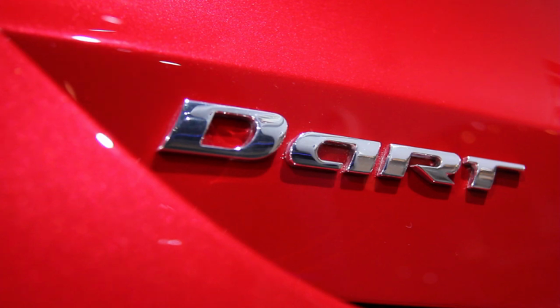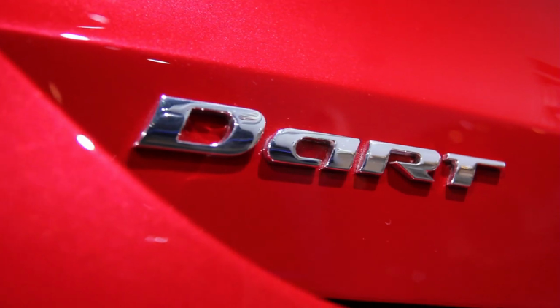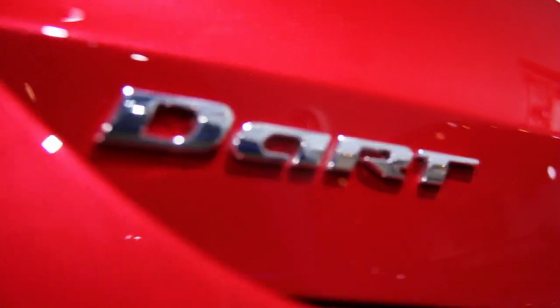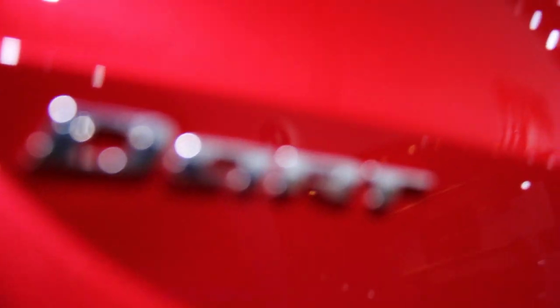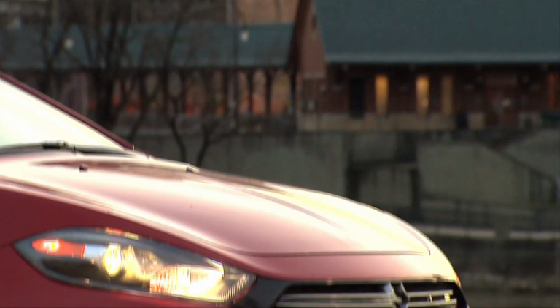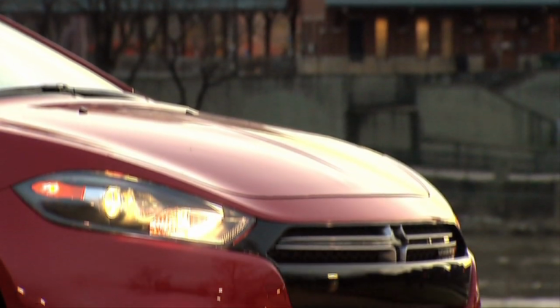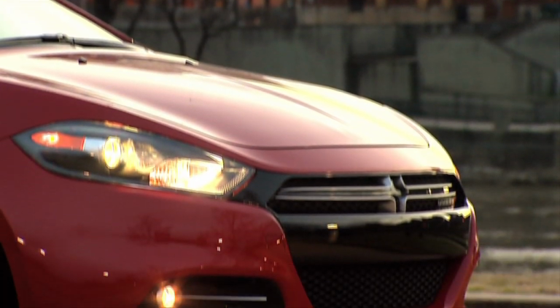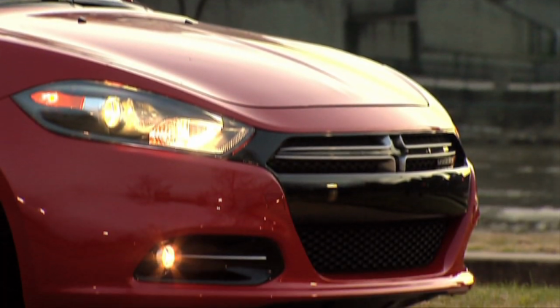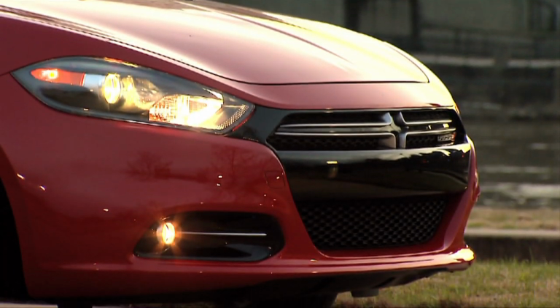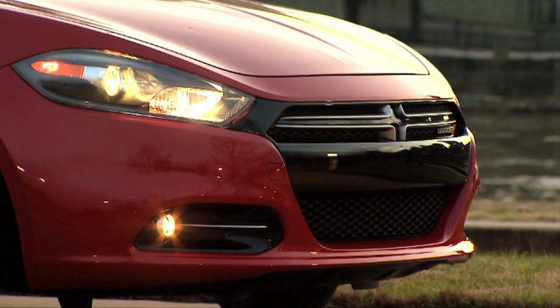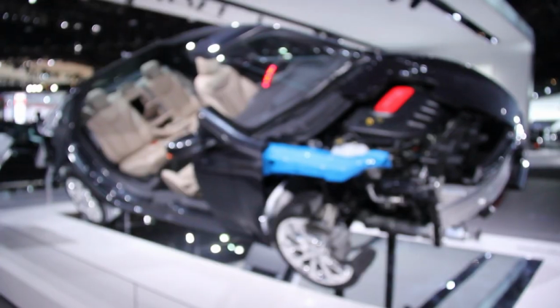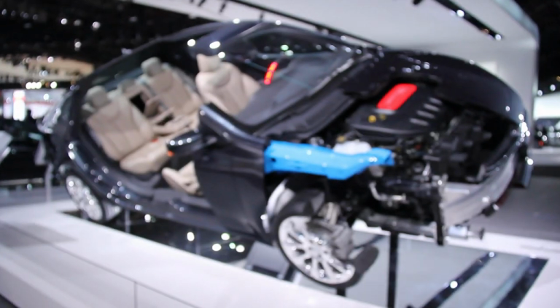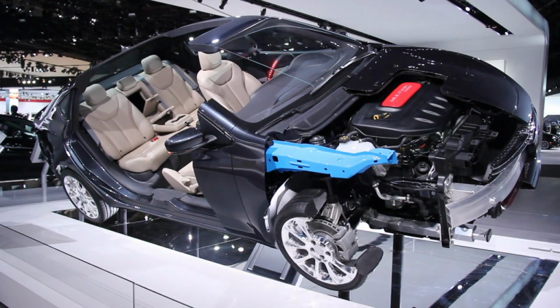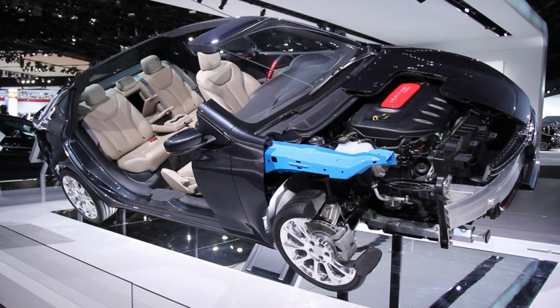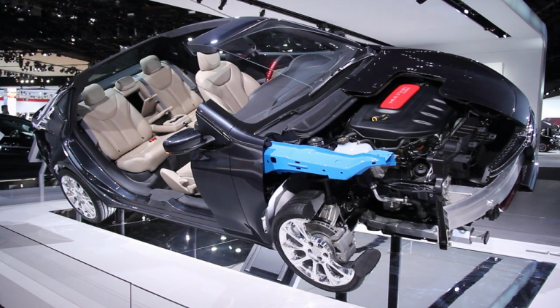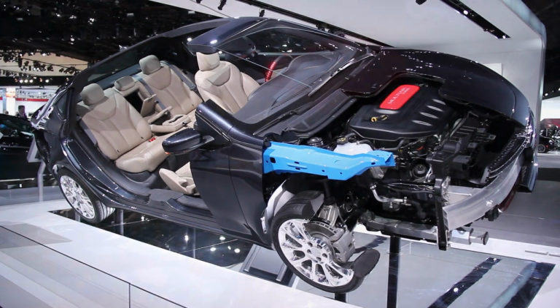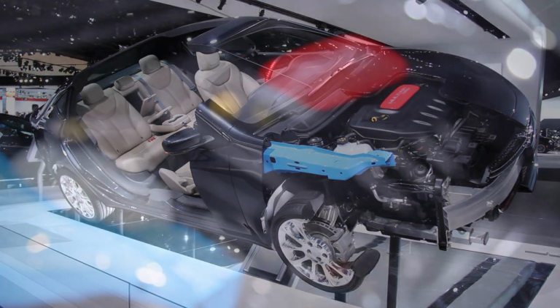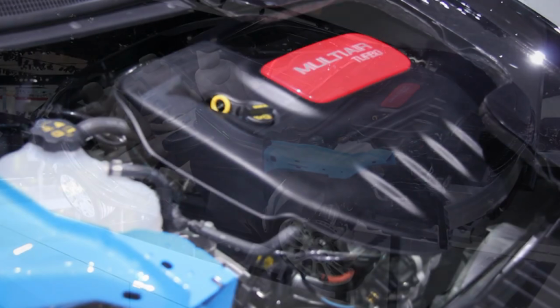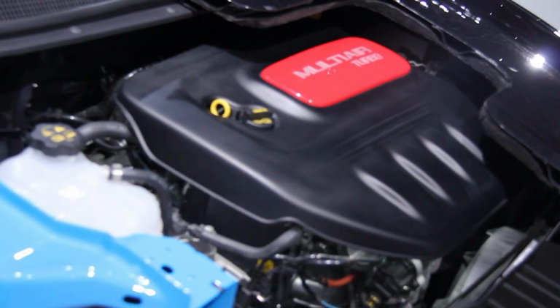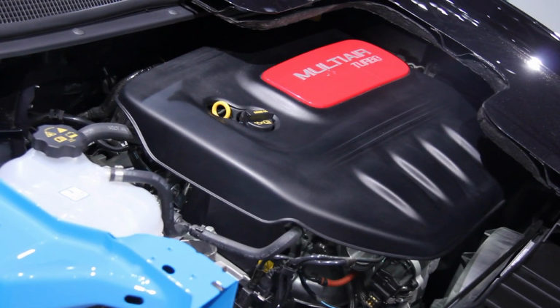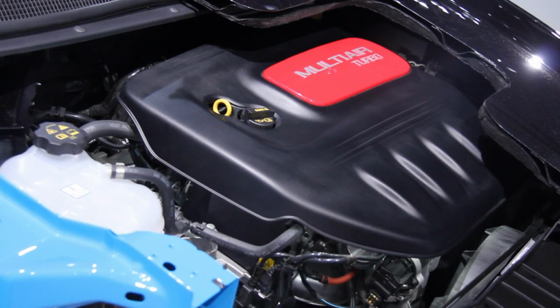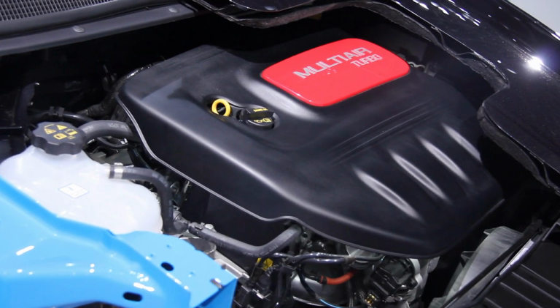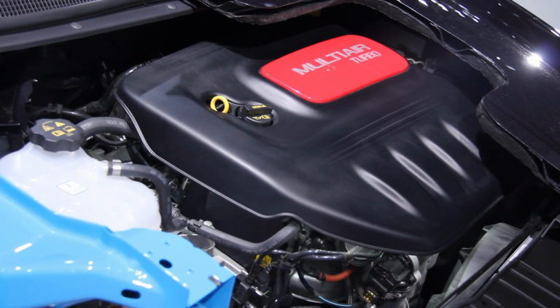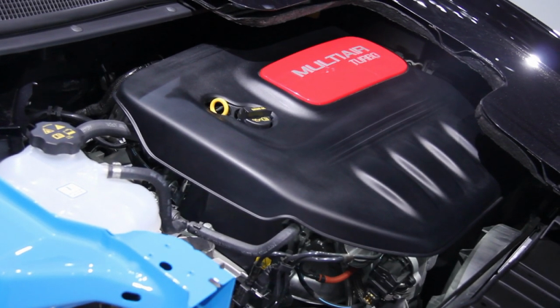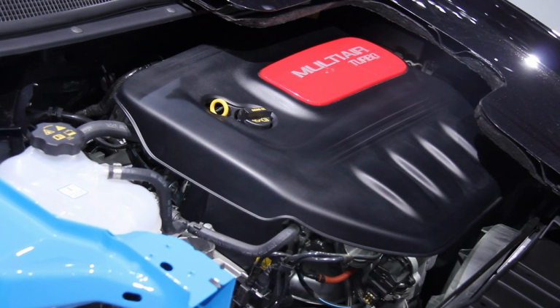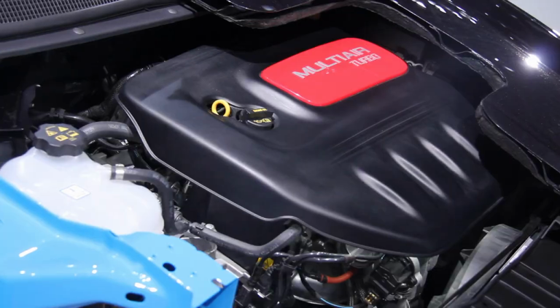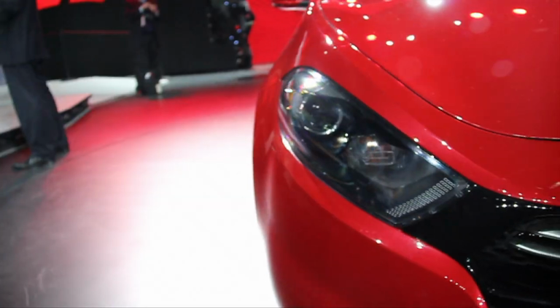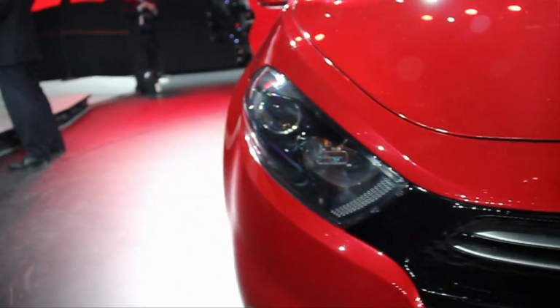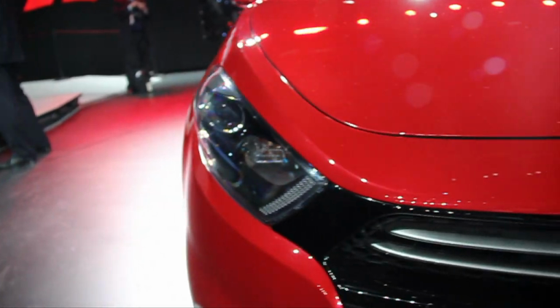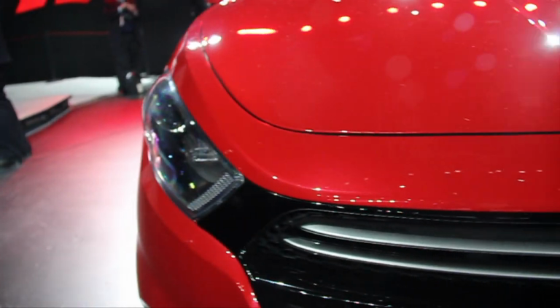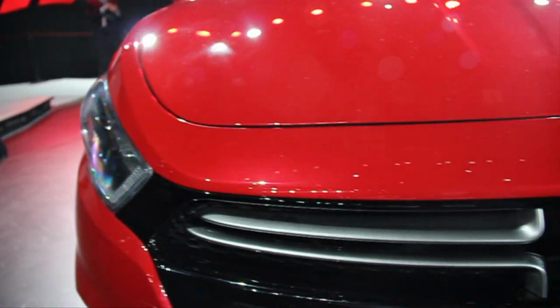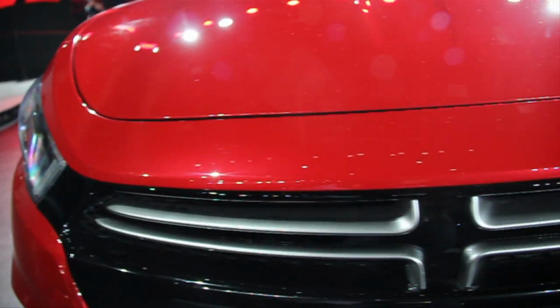It'll launch with two available four-cylinder engines: a 2-liter and a 1.4-liter turbo. They'll make the same 160 horsepower, but the turbo's 184 pound-feet of torque are going to be nearly 40 better than the naturally aspirated engine.